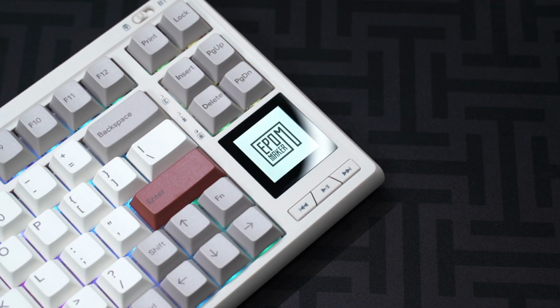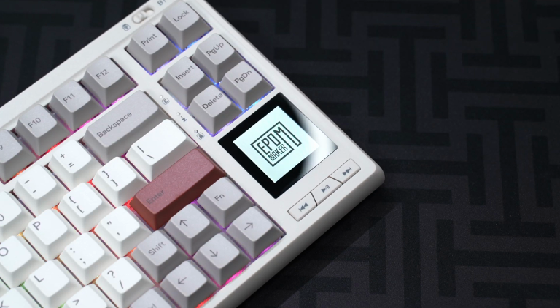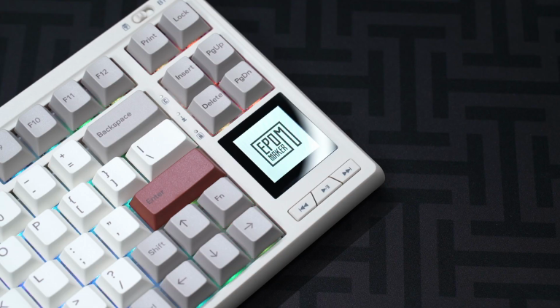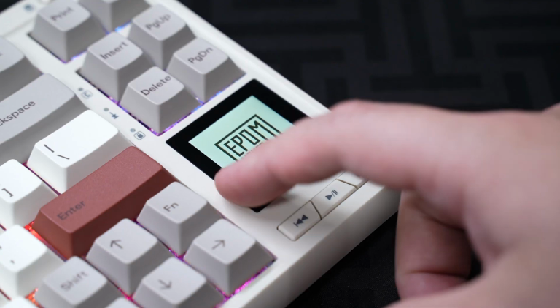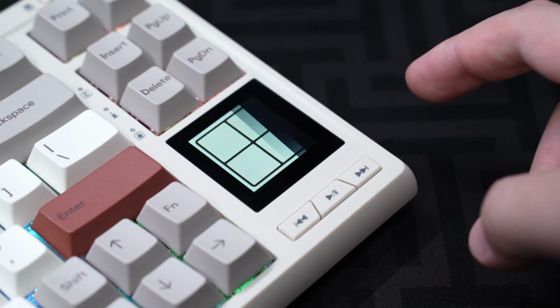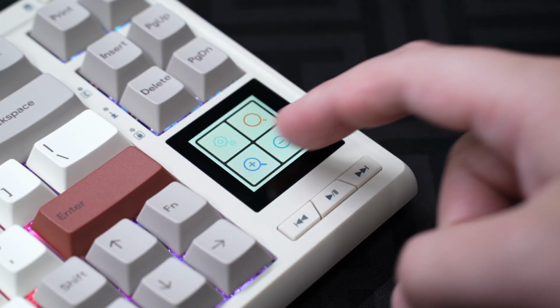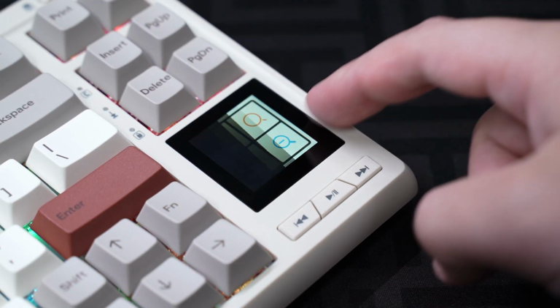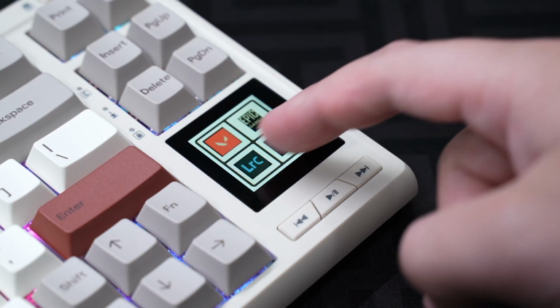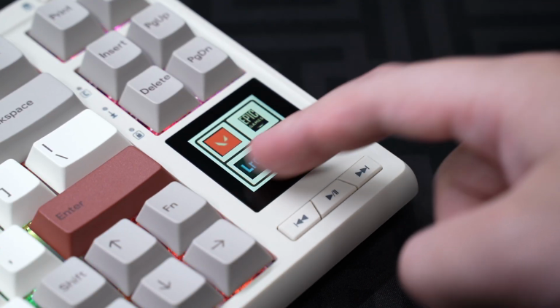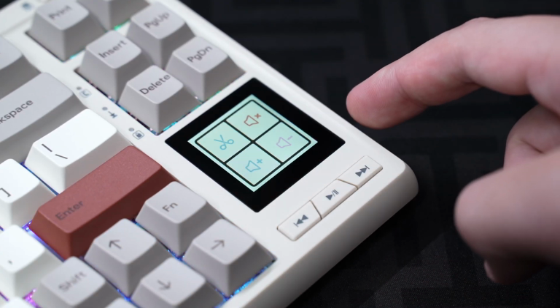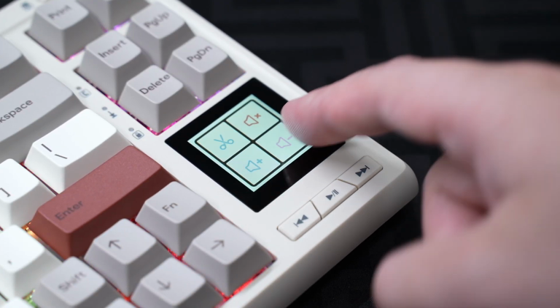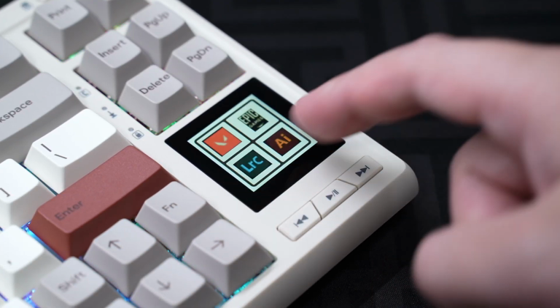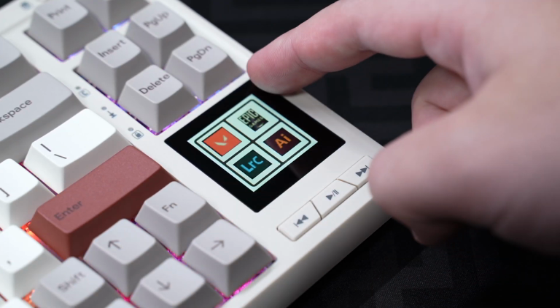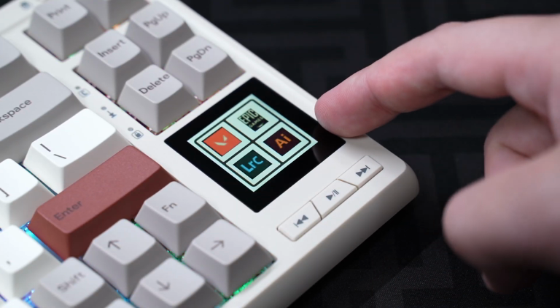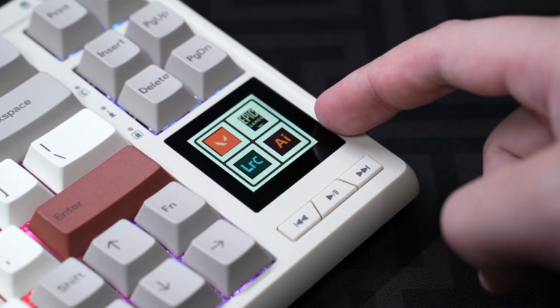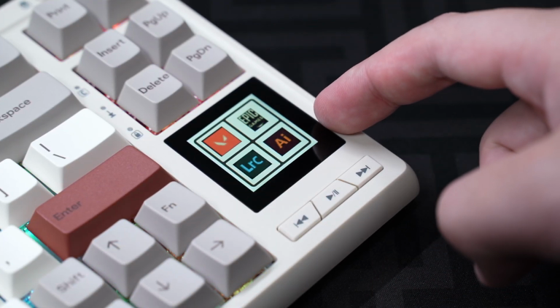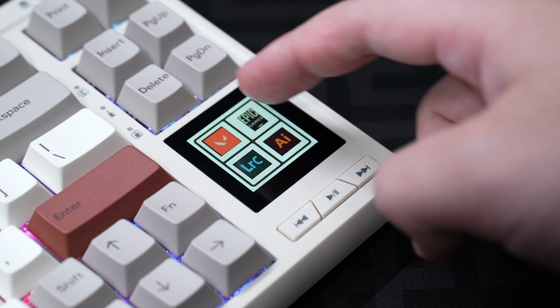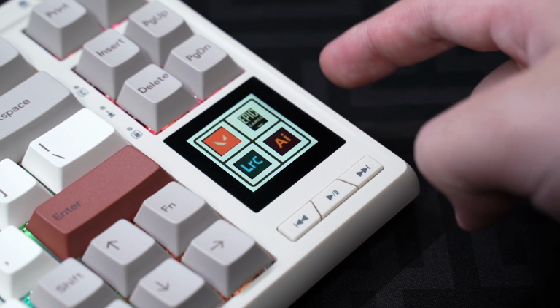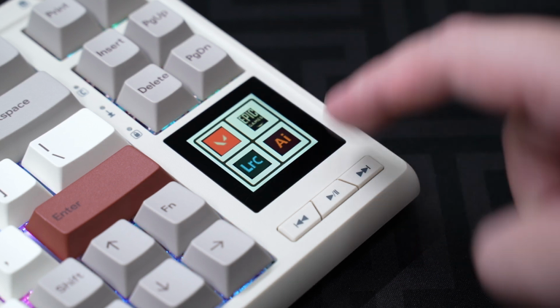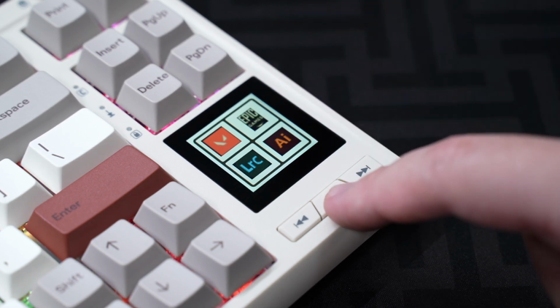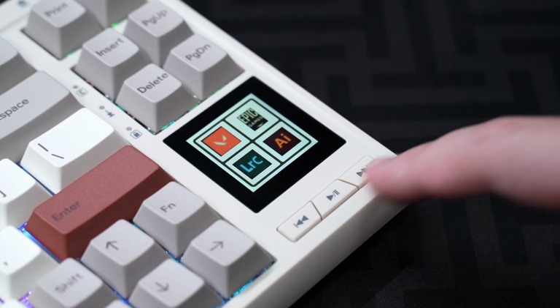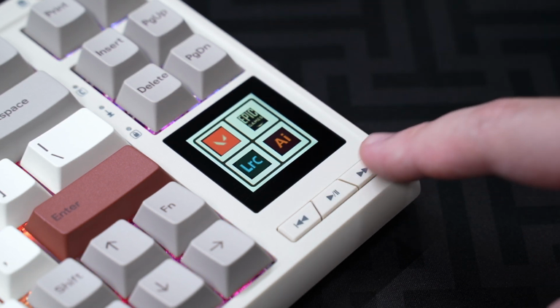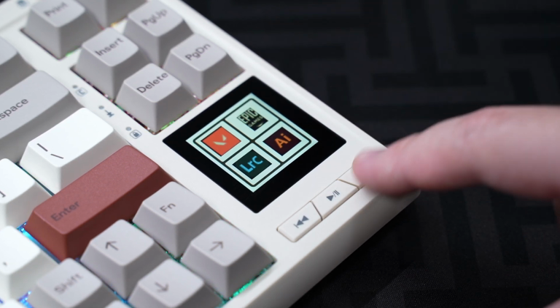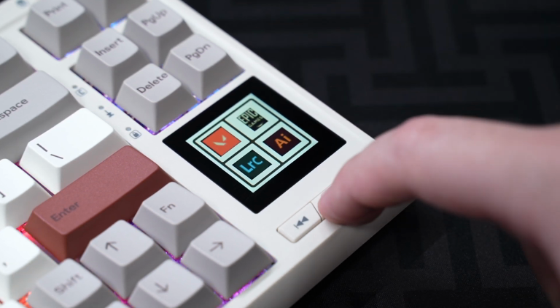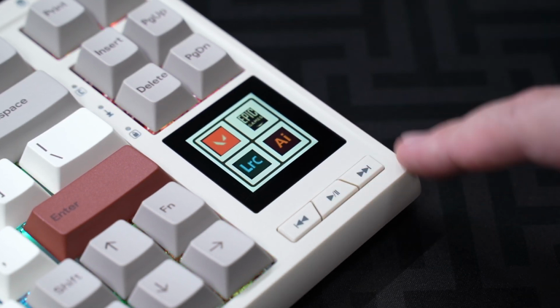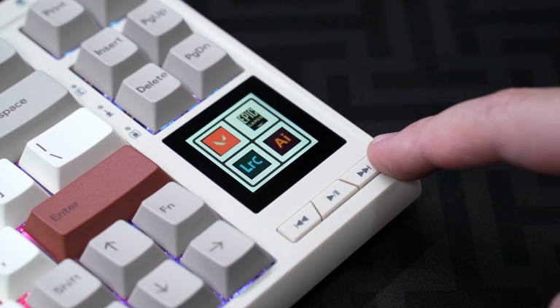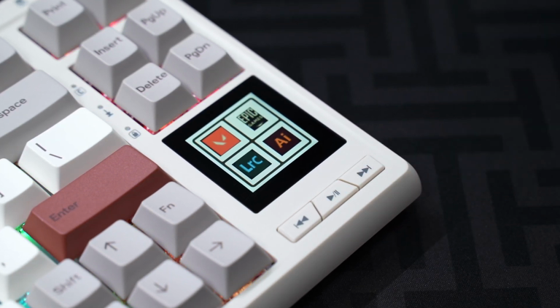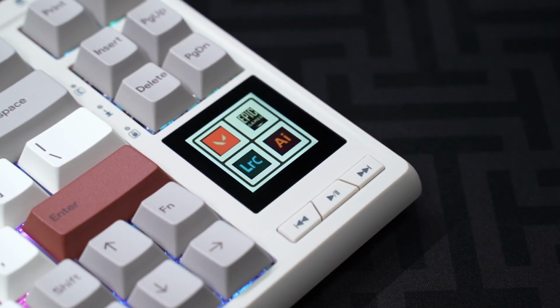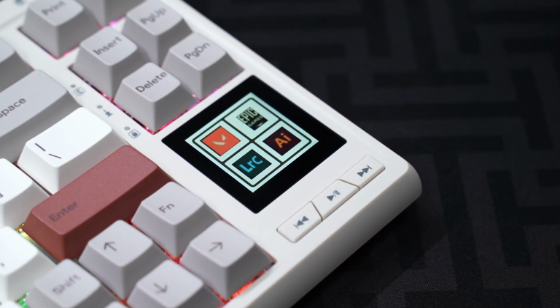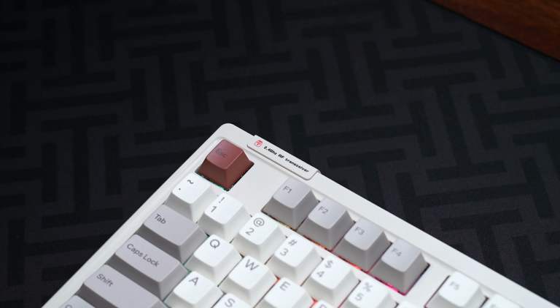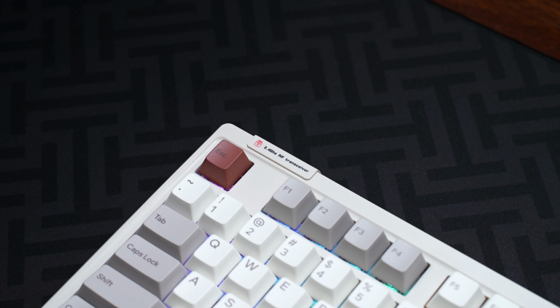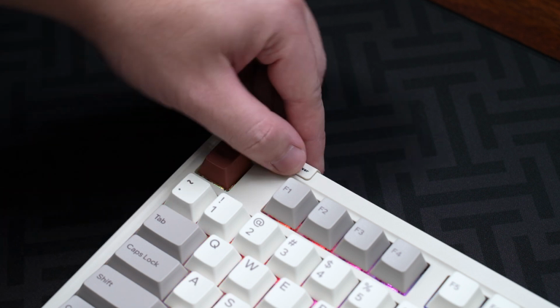It already has a few built-in controls and four extra slots for you to customize in the software. Here you can see I've added four apps that I can quickly launch through this touchscreen.